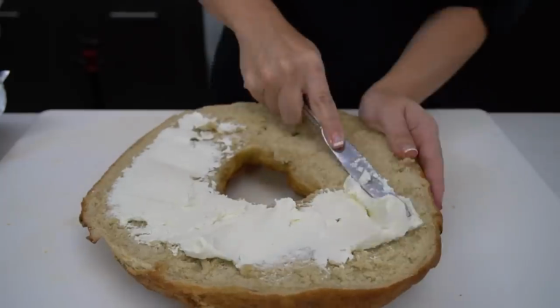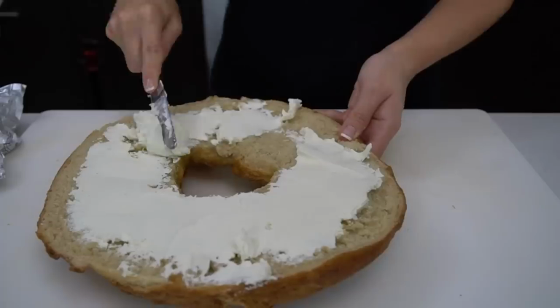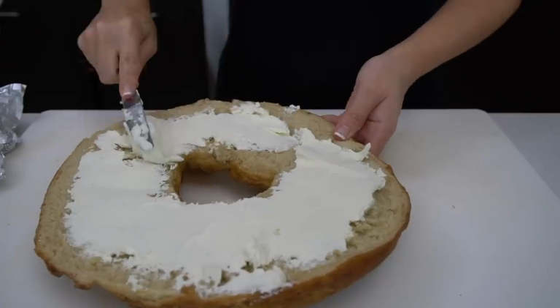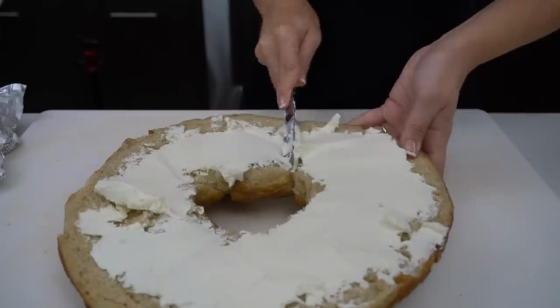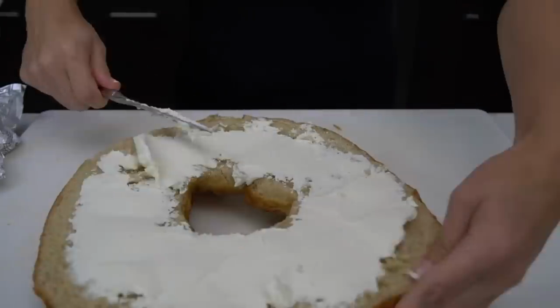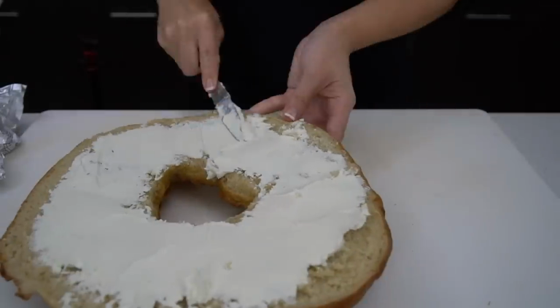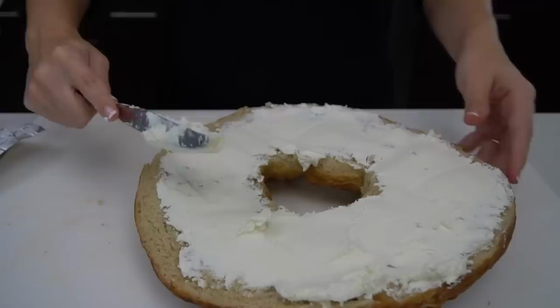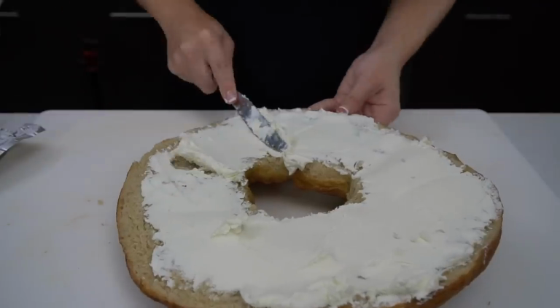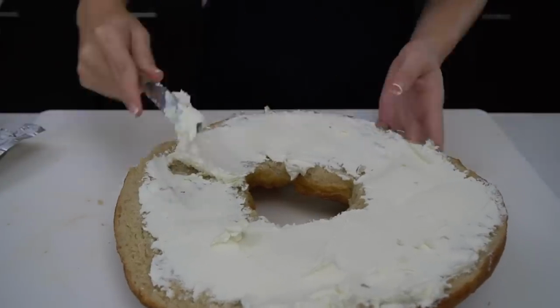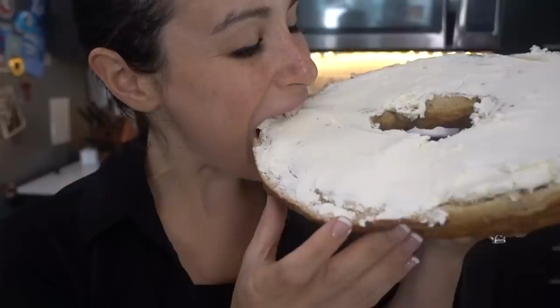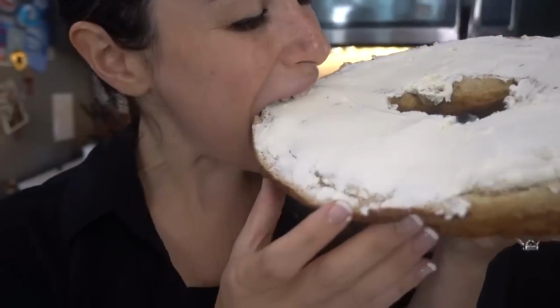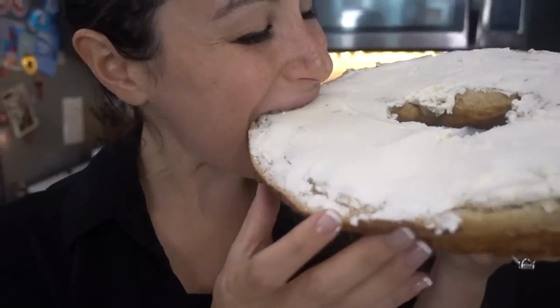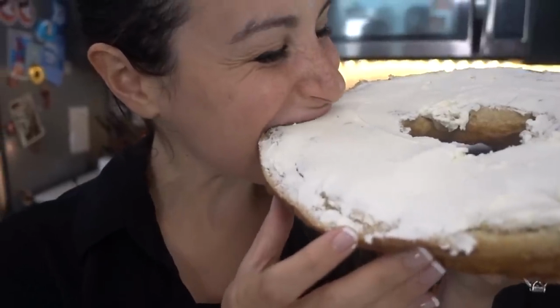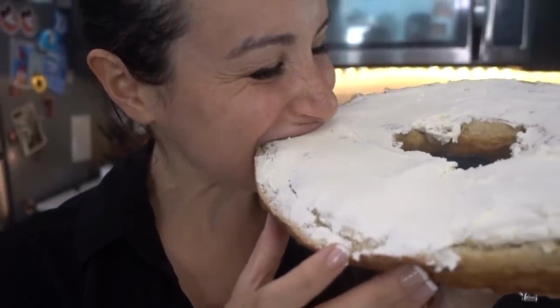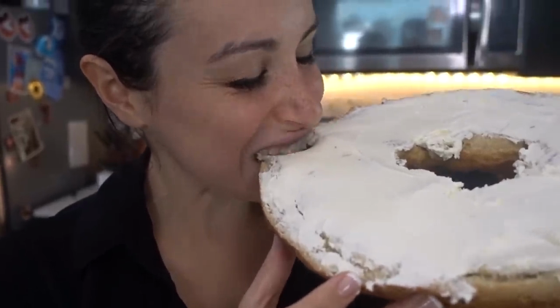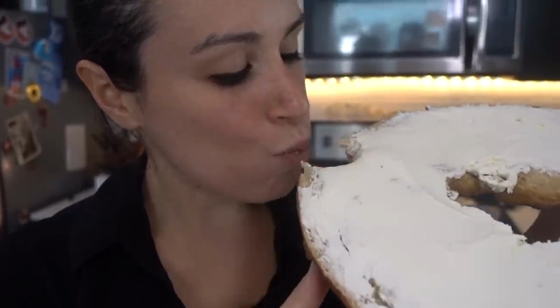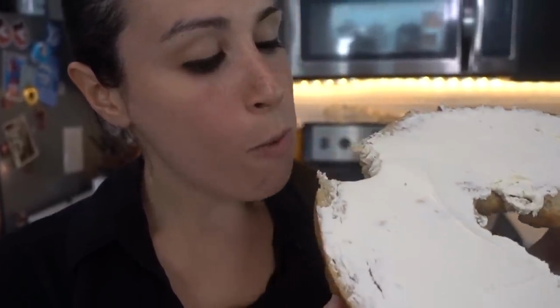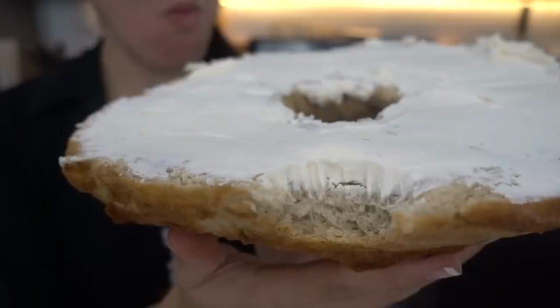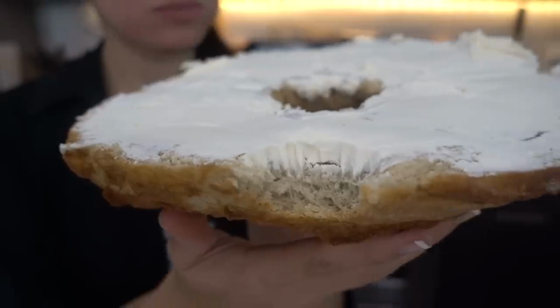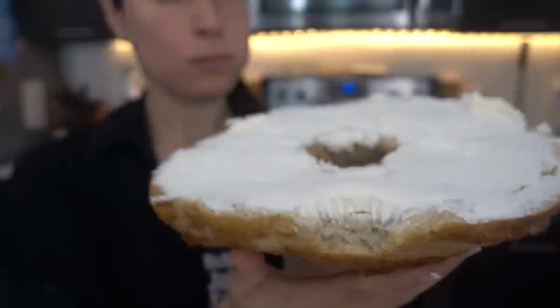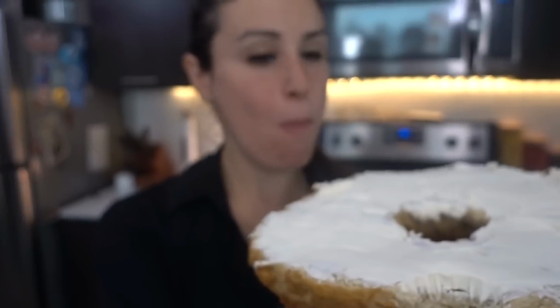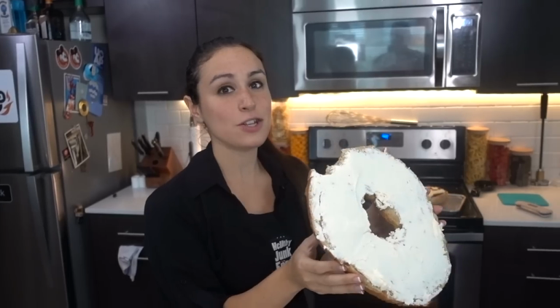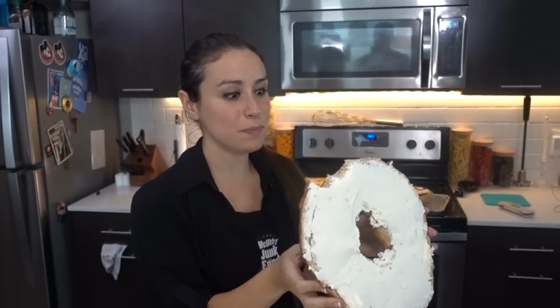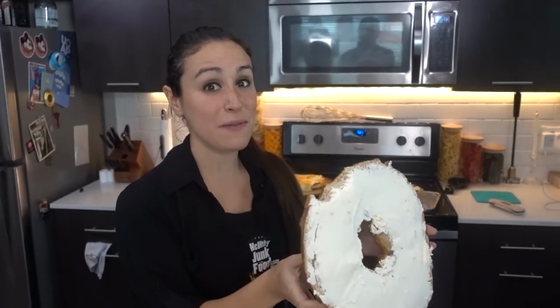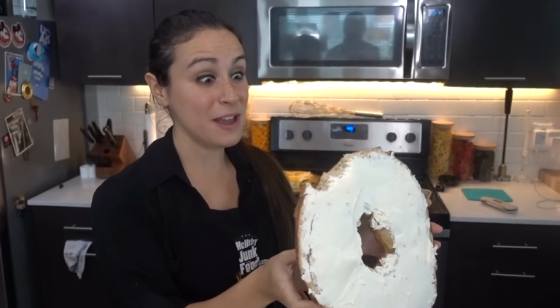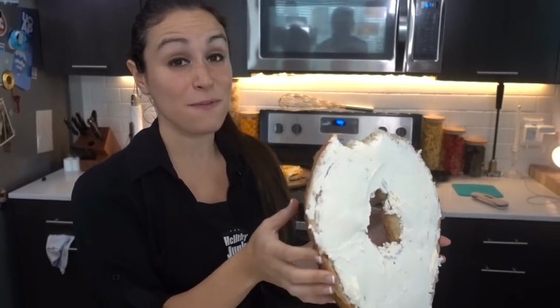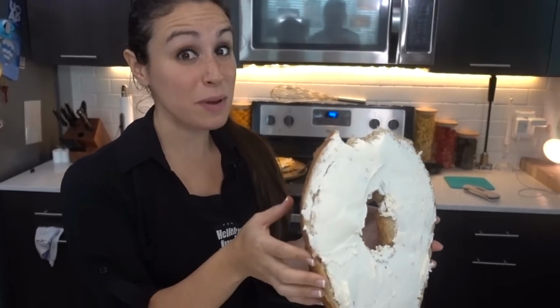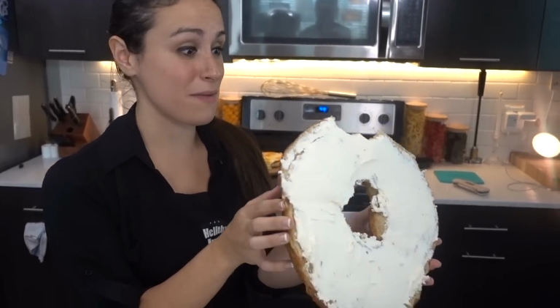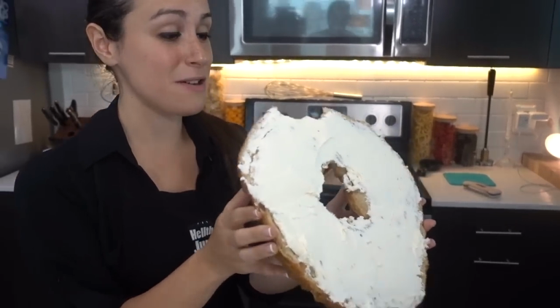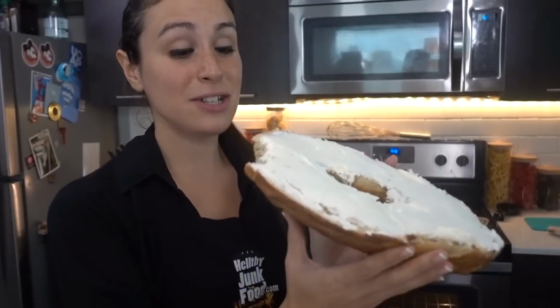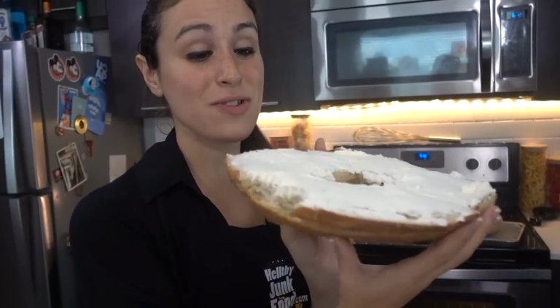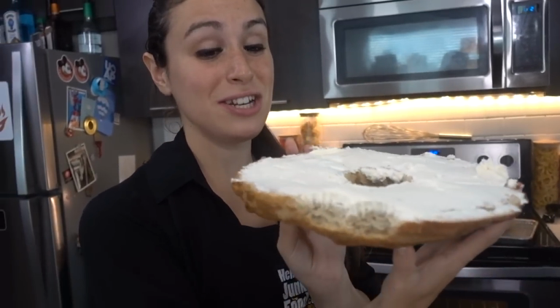DIY giant bagel with cream cheese. It's delicious. Does it taste like a bagel? Yes. This is the greatest bagel I've ever made. This is the first bagel I've ever made. And it's also the tastiest.